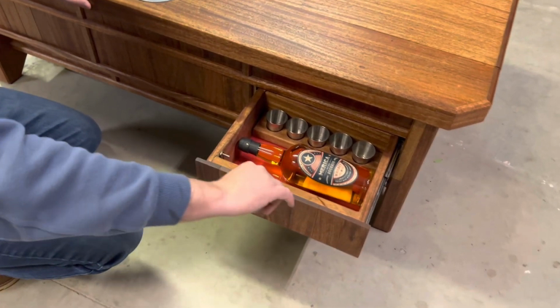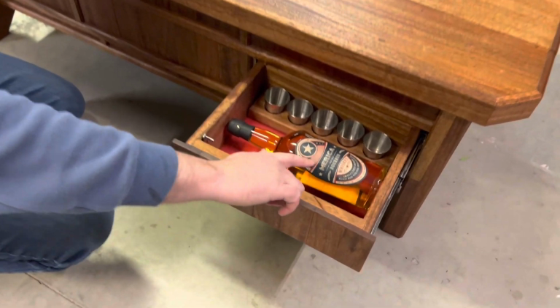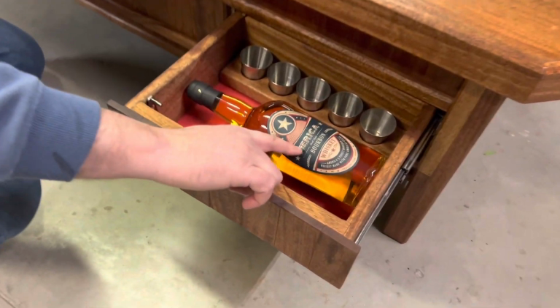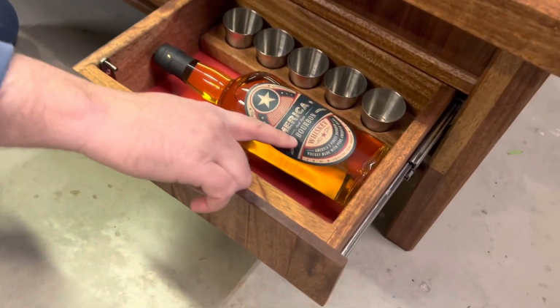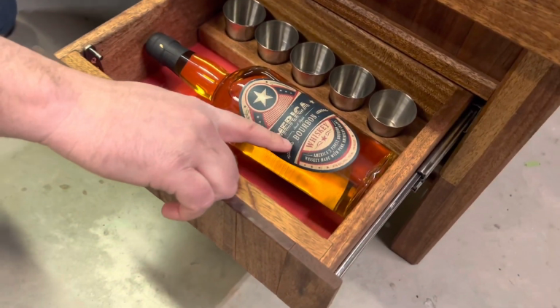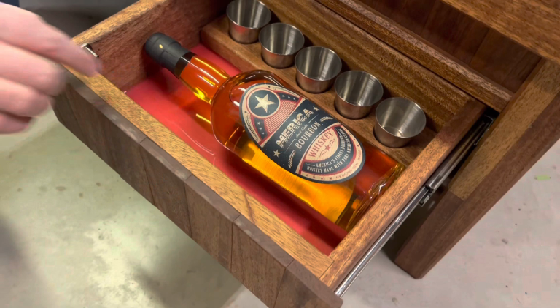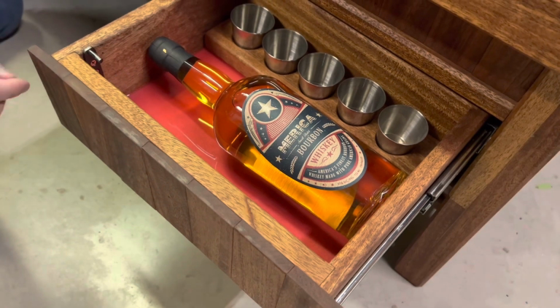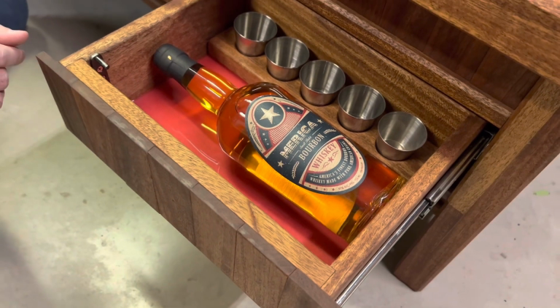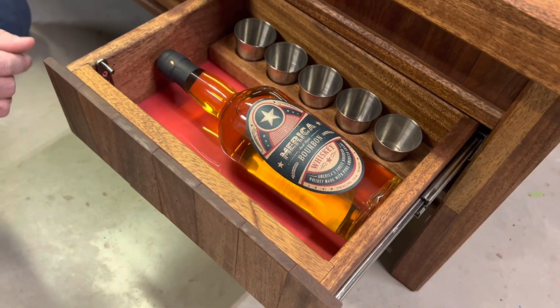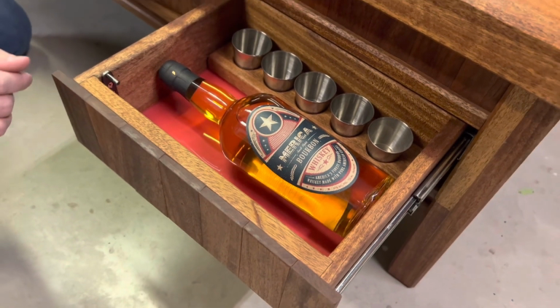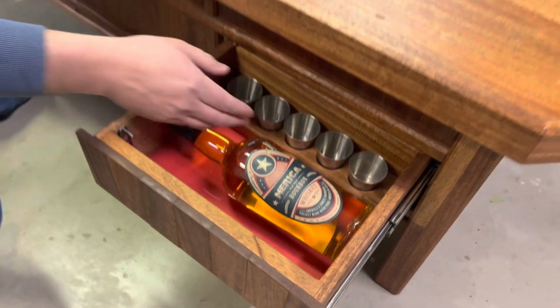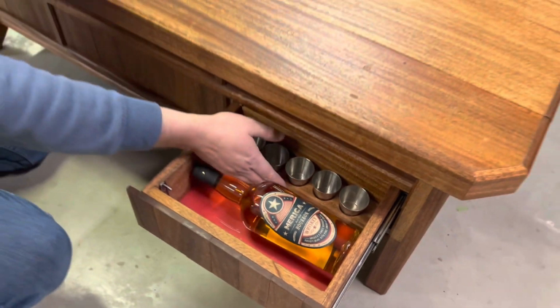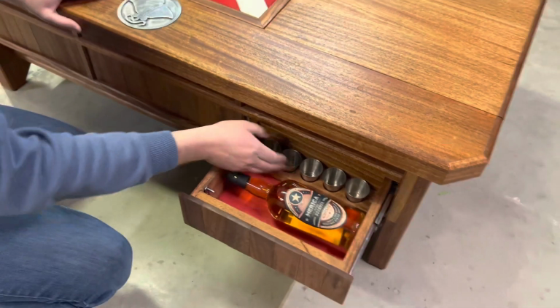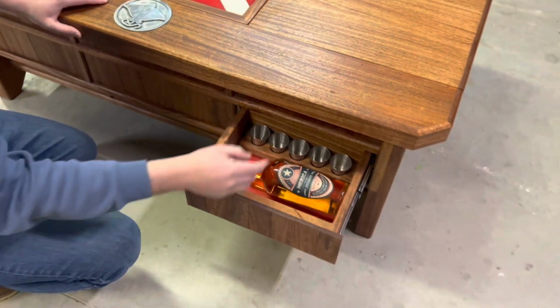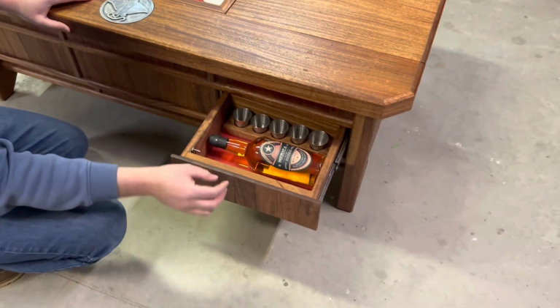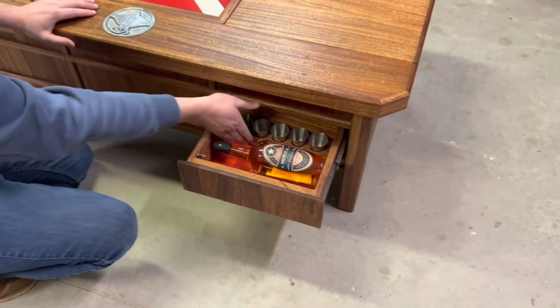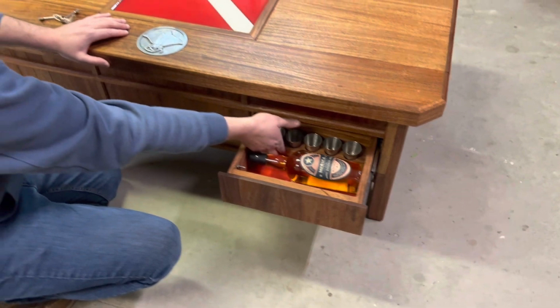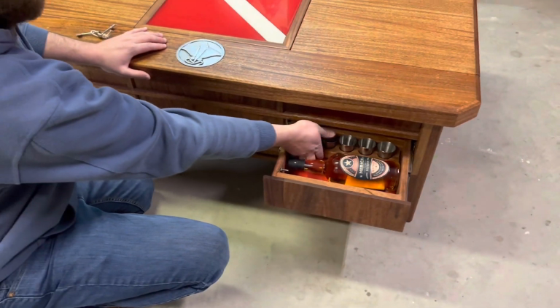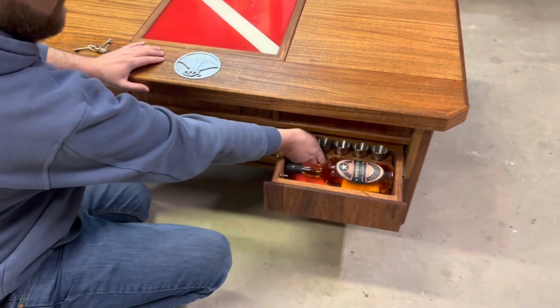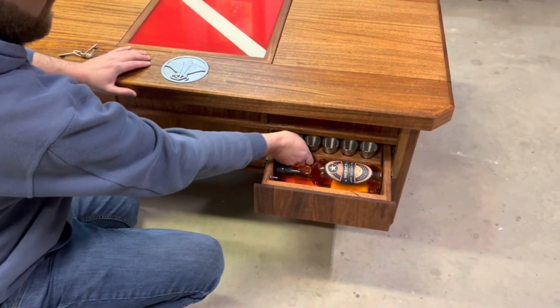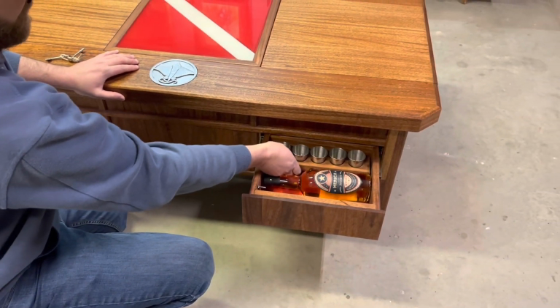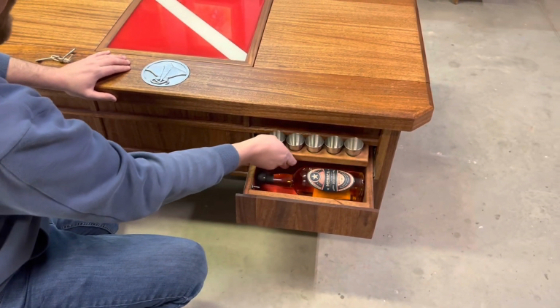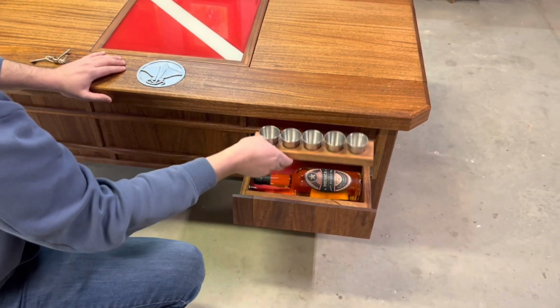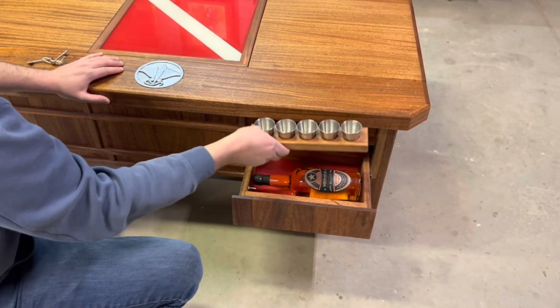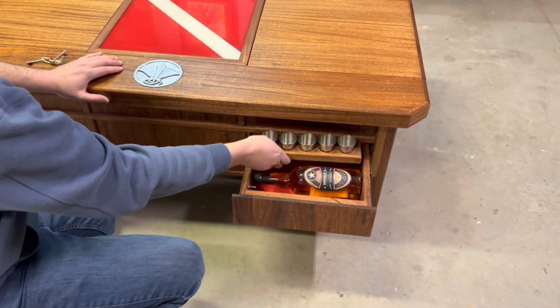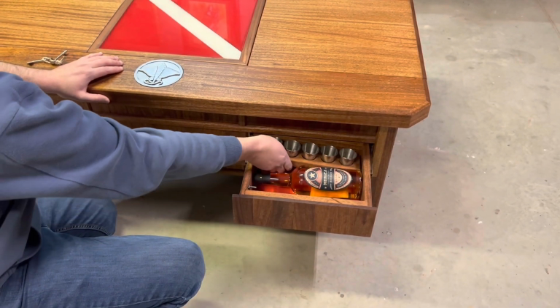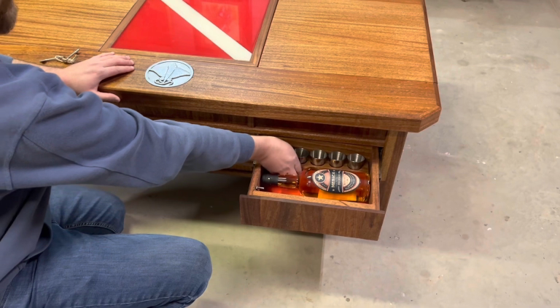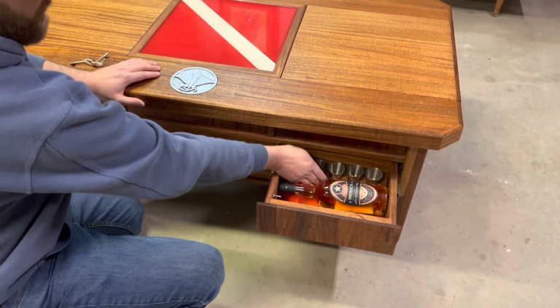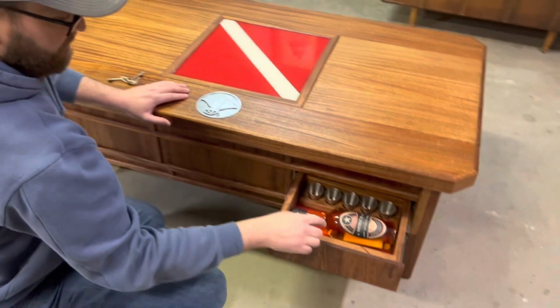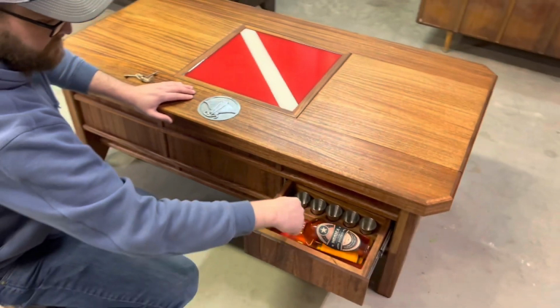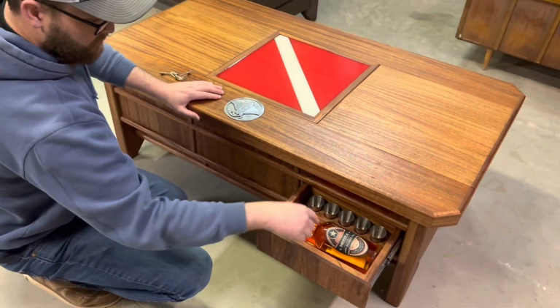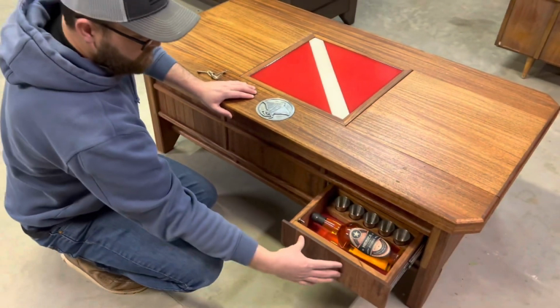If you push that, that'll open up your whiskey drawer. I've got American Bourbon Whiskey in there. You've got your flight of shots, which will actually come out too if you want it to, so you can set it out on the table and fill it up.